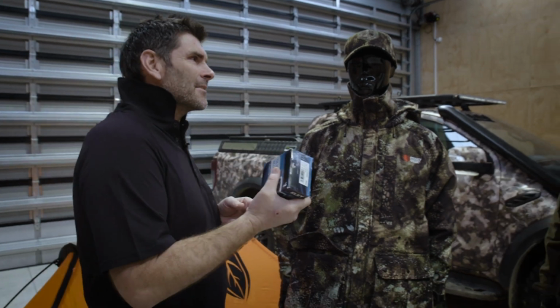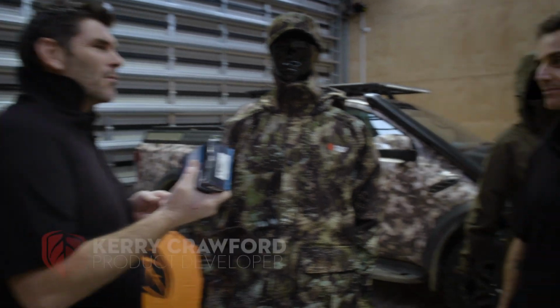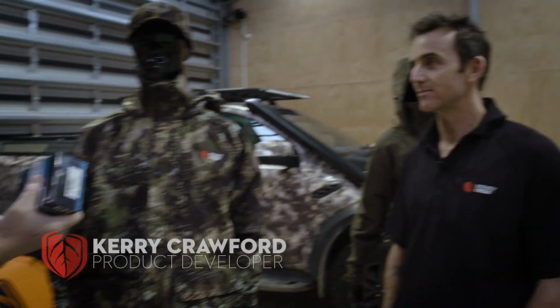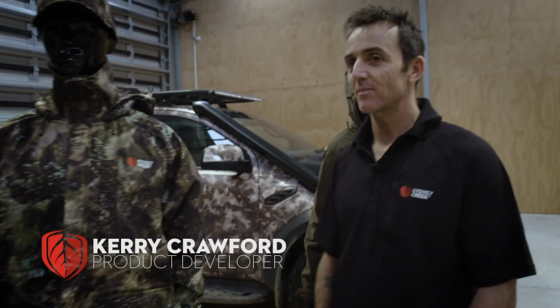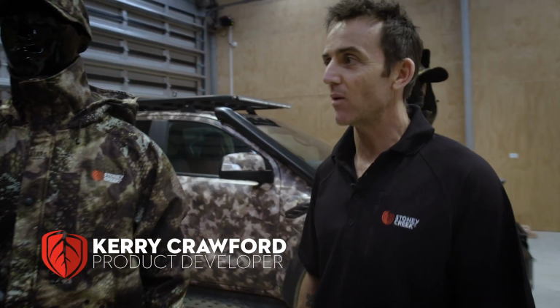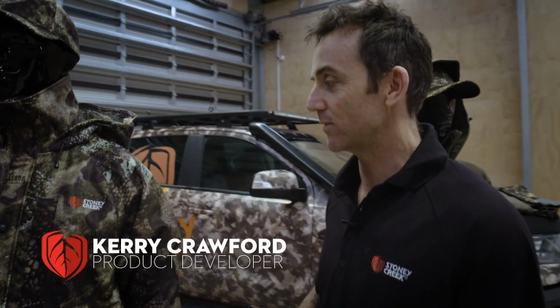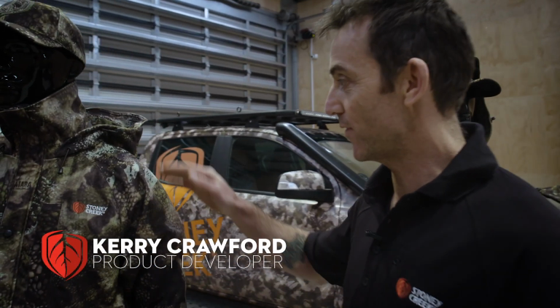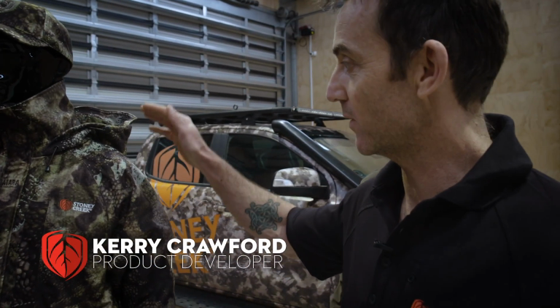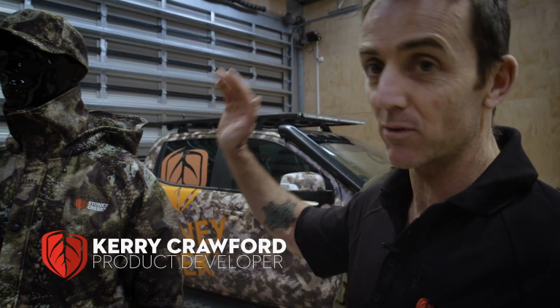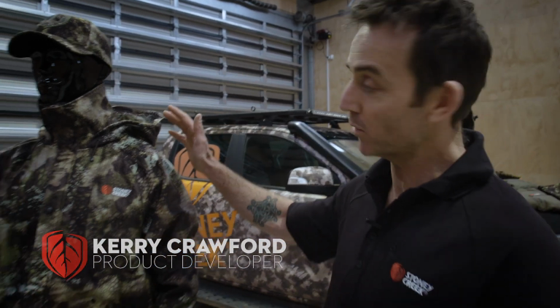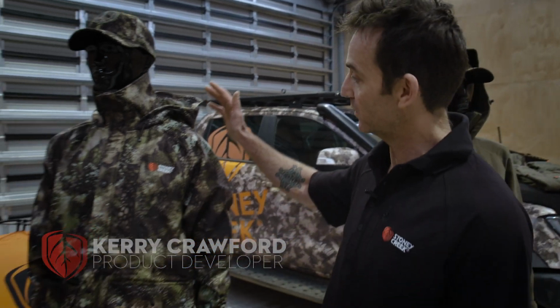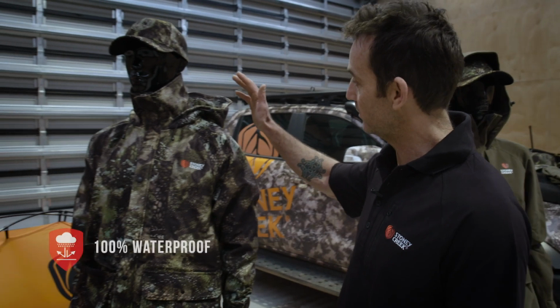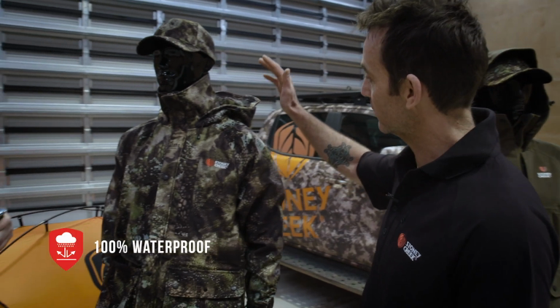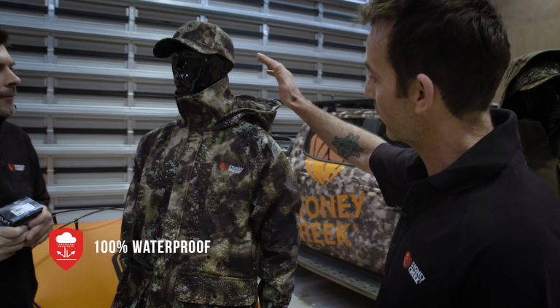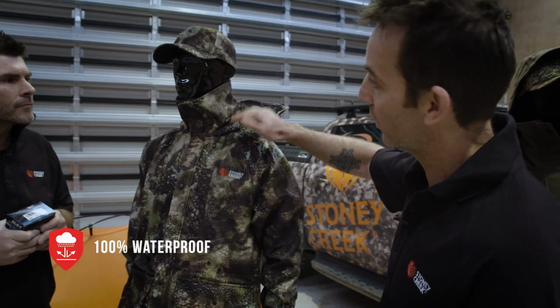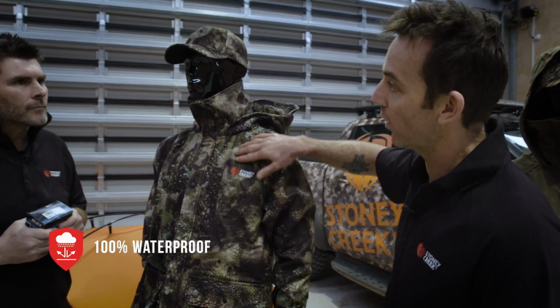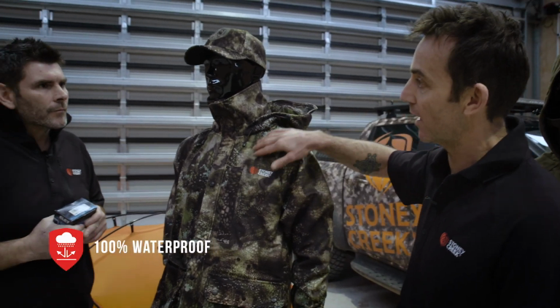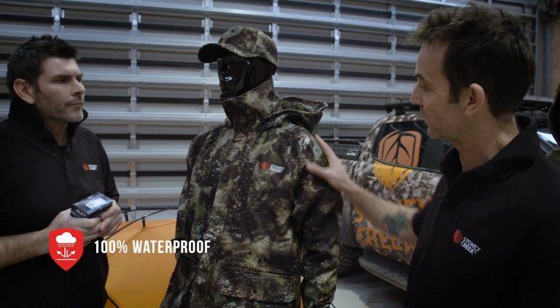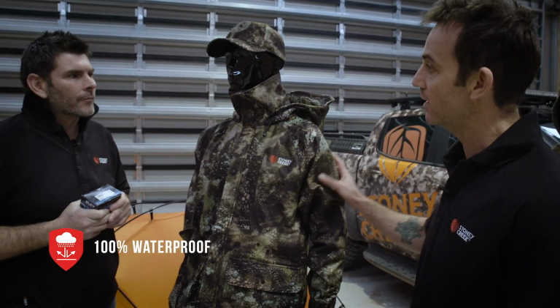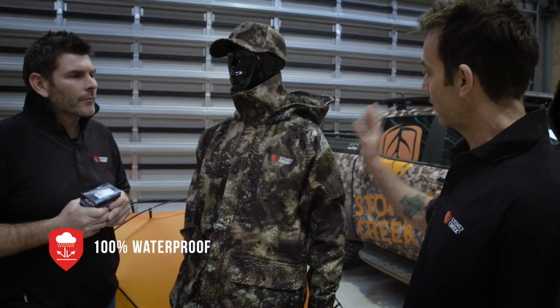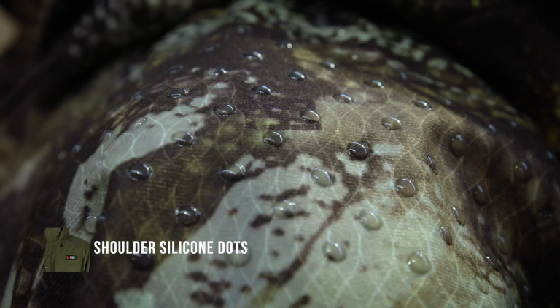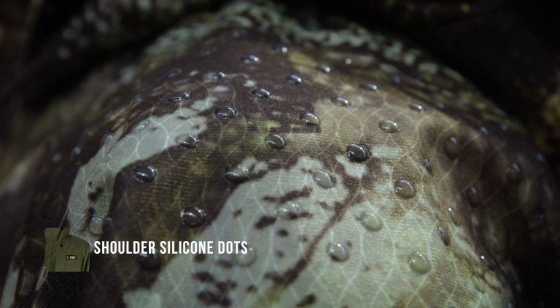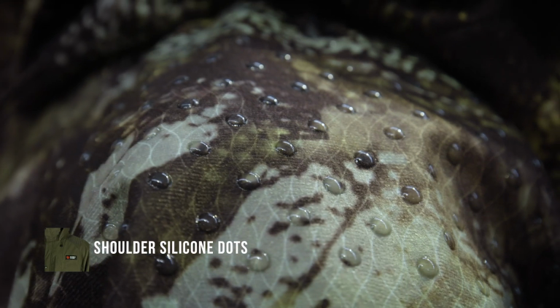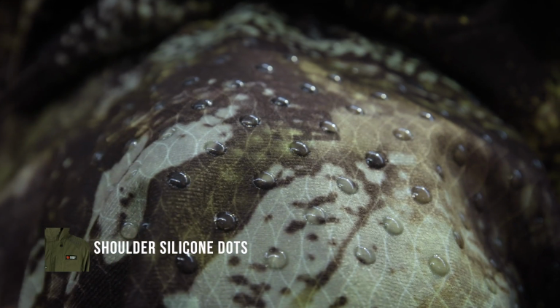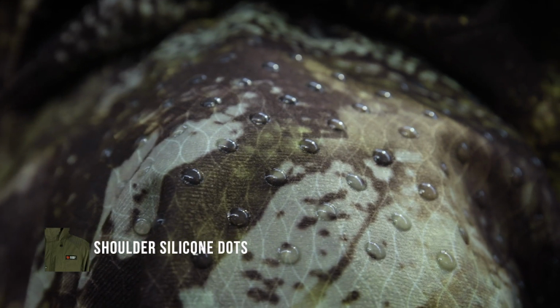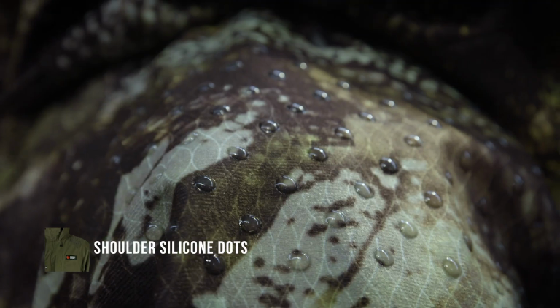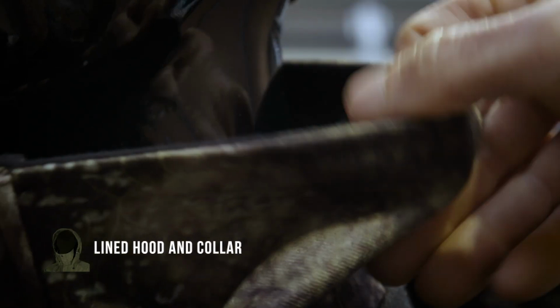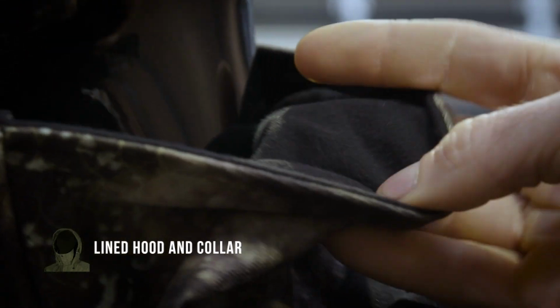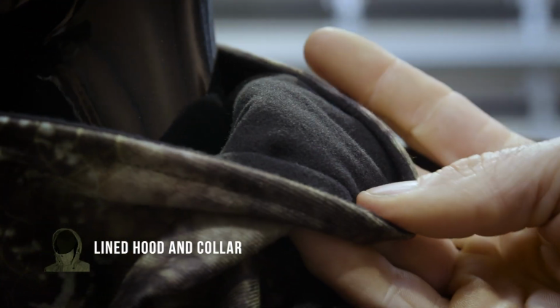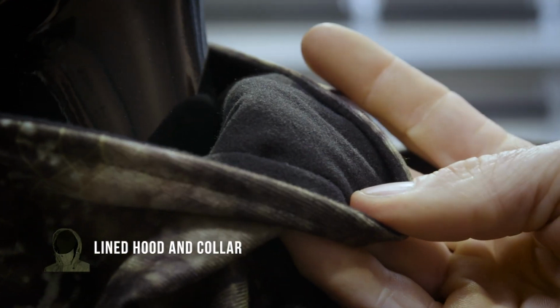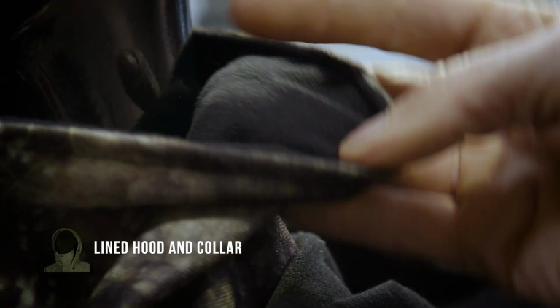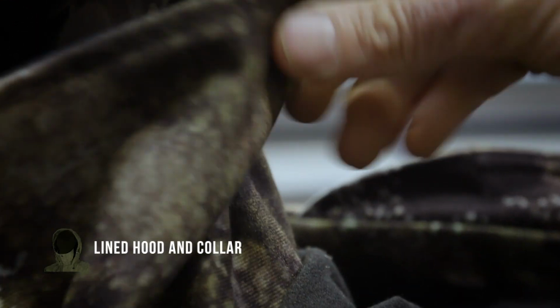KC, some awesome fabric in this one. It's a great fabric — 100% waterproof, it's all seam sealed. We've got a nice silent brushed outer, got silicon grips on the shoulder there to stop your strap from falling off, and we've added a bit of warmth in here as well.